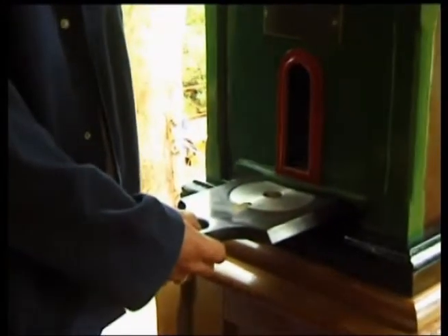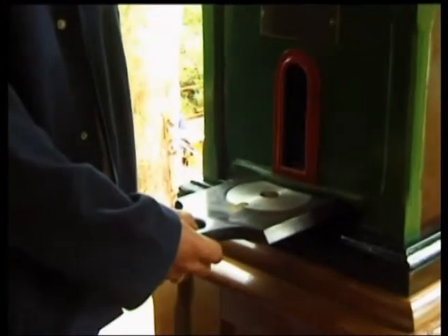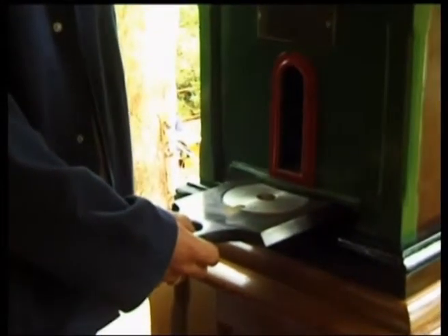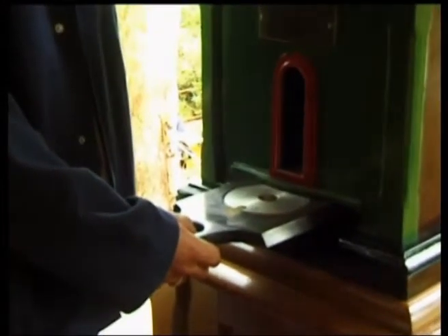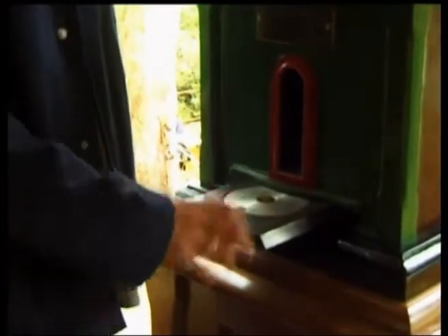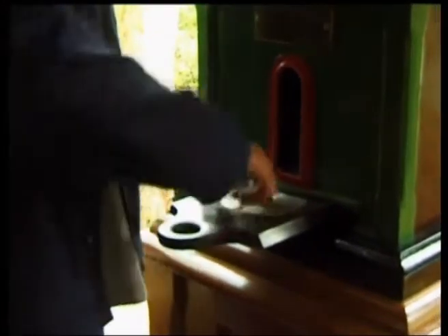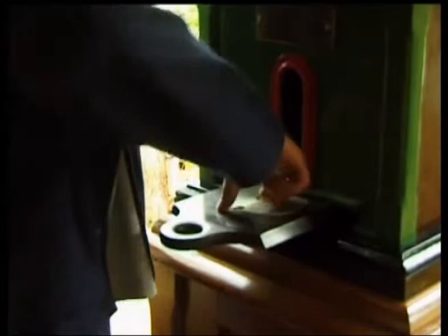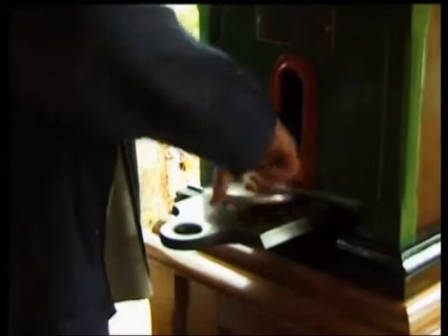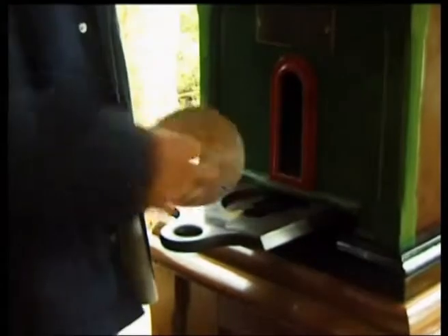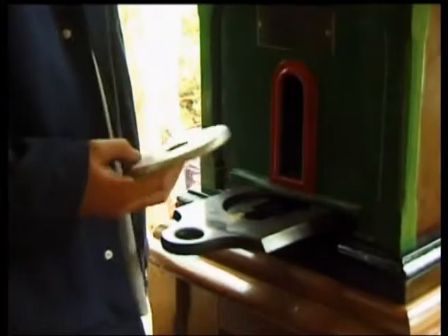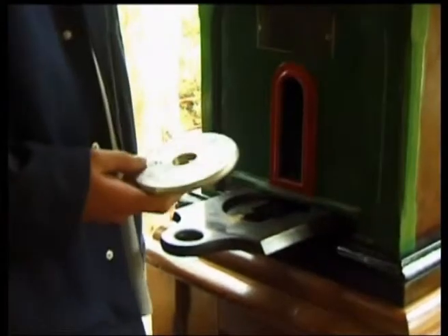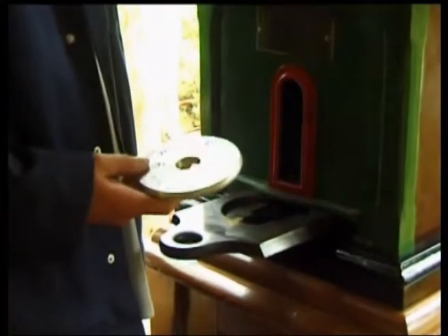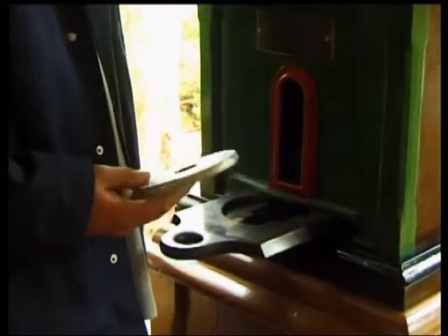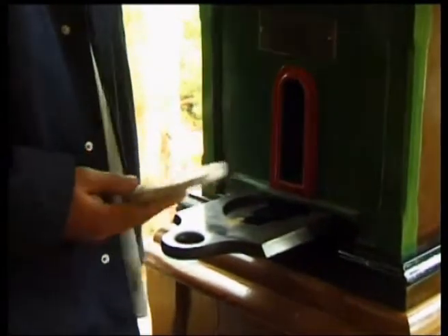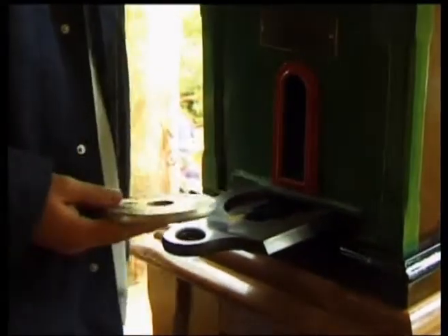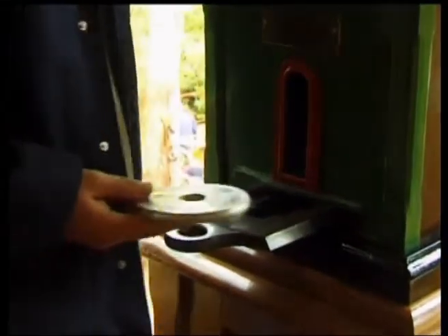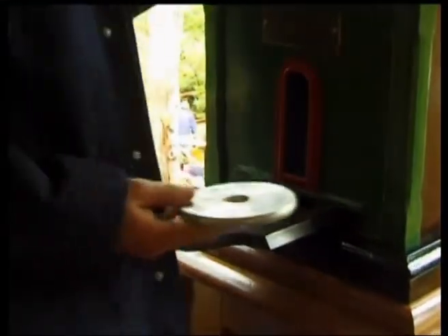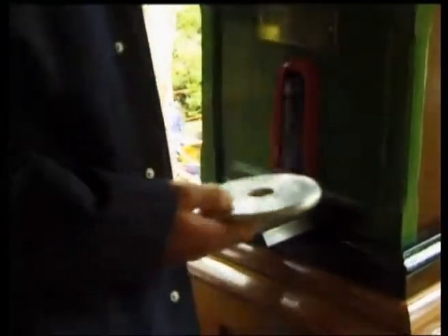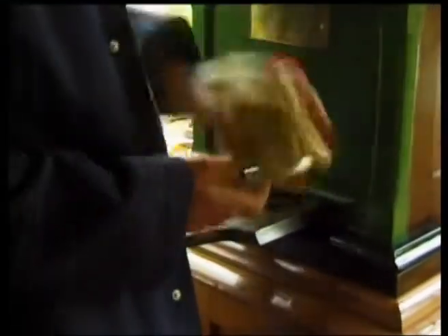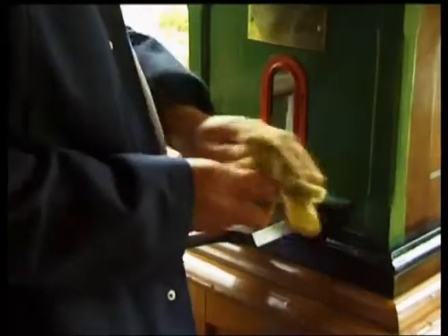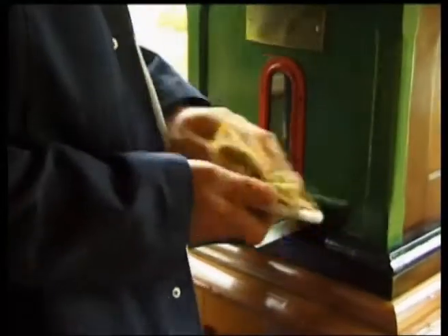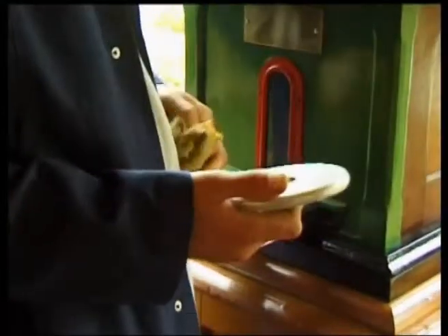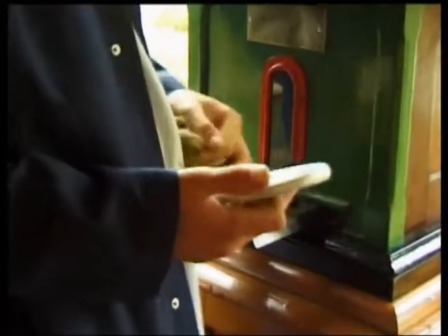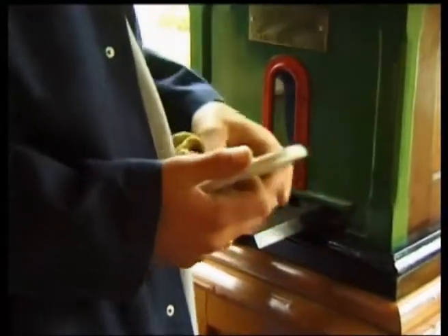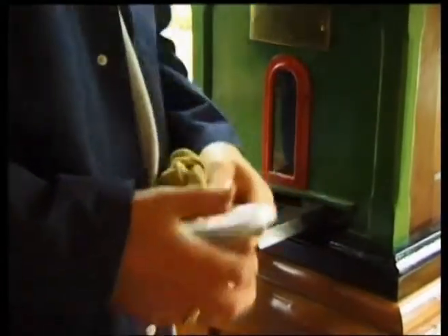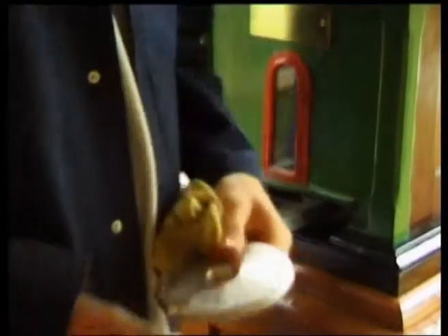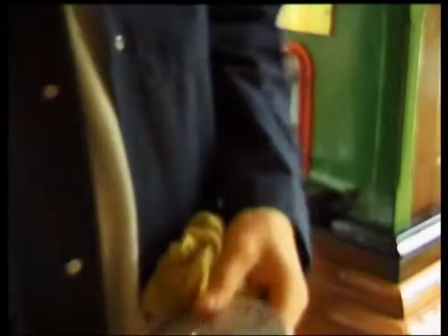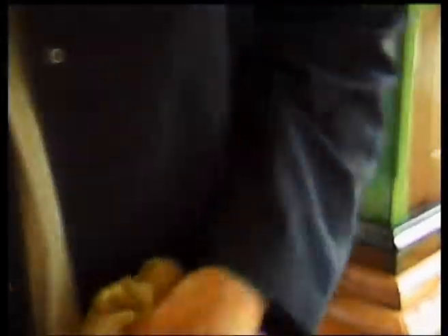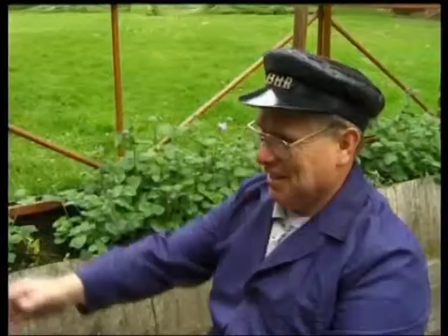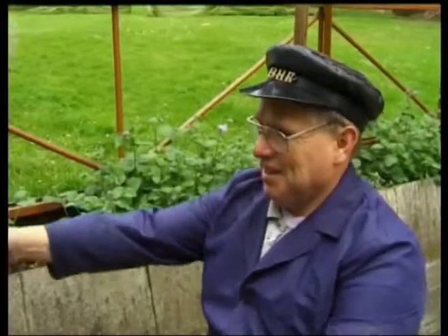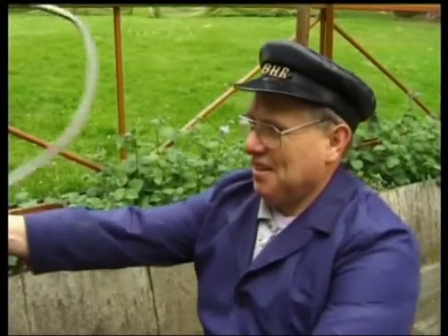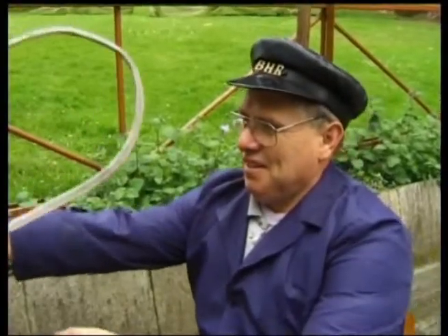Only one tablet can be used at a time, and this is carried by the train driver, so it's impossible for two trains to be on a single line at once.